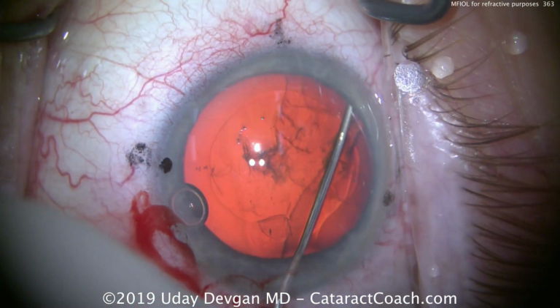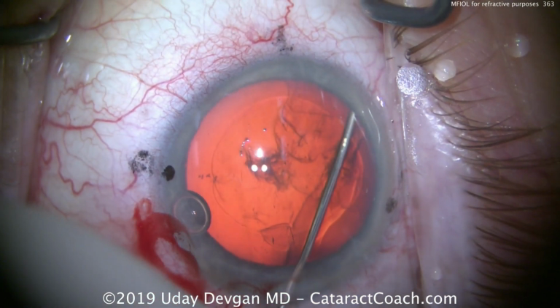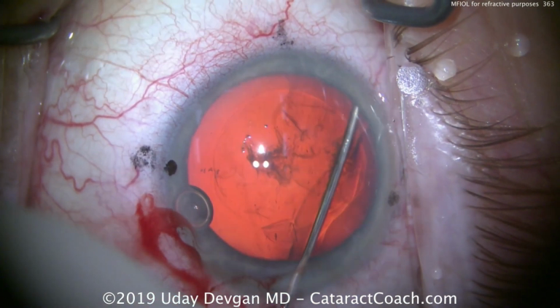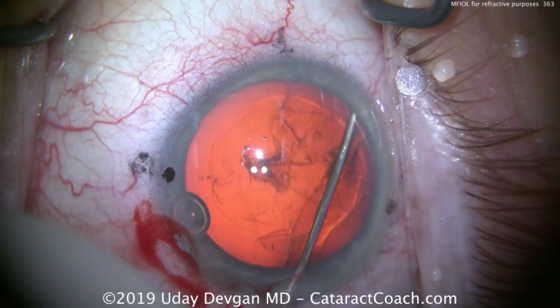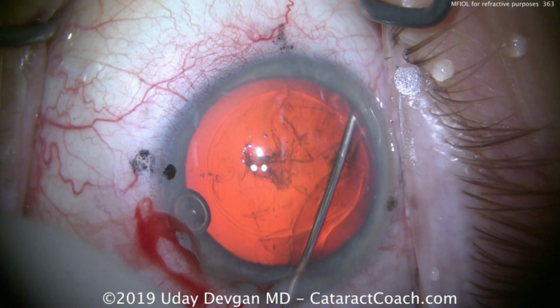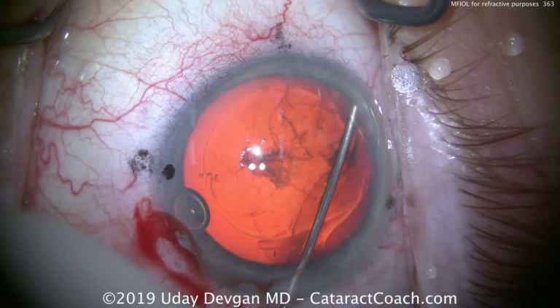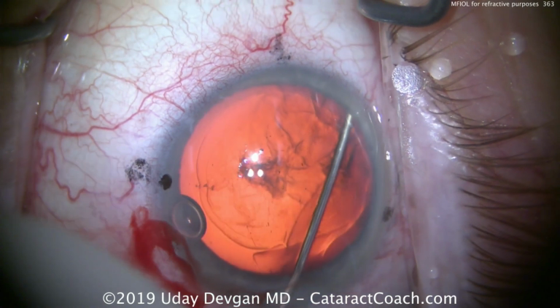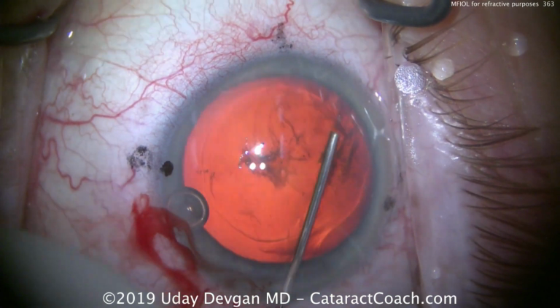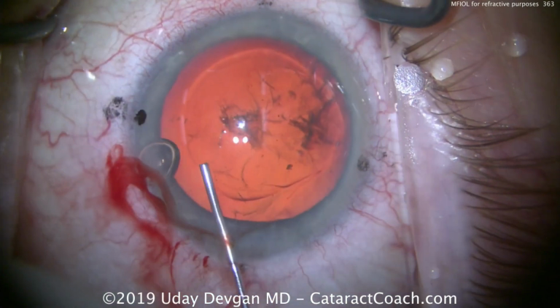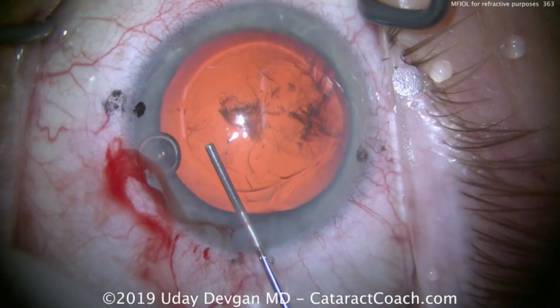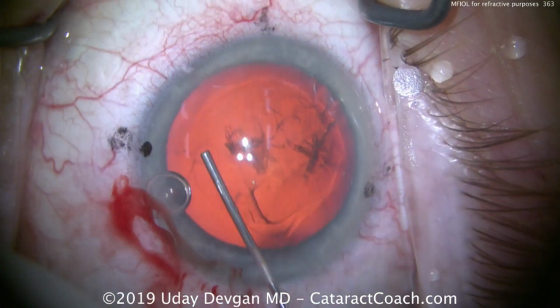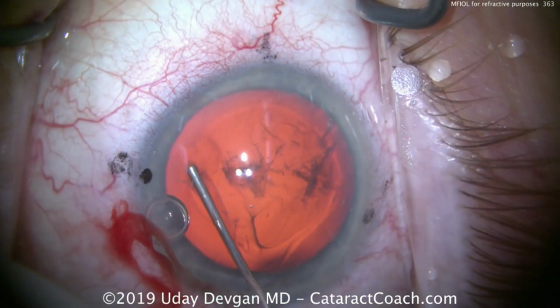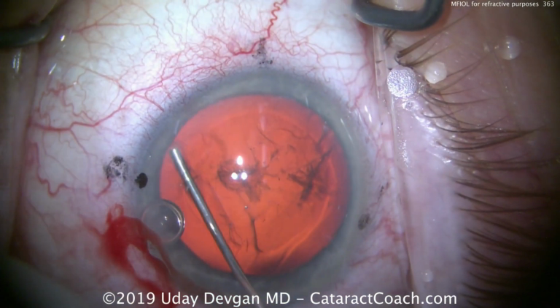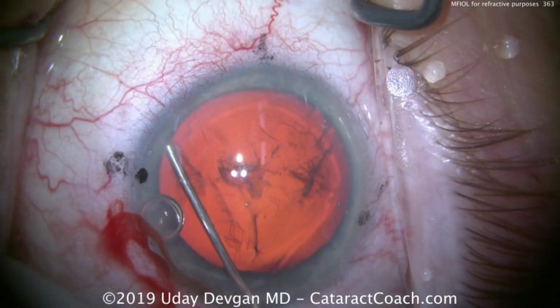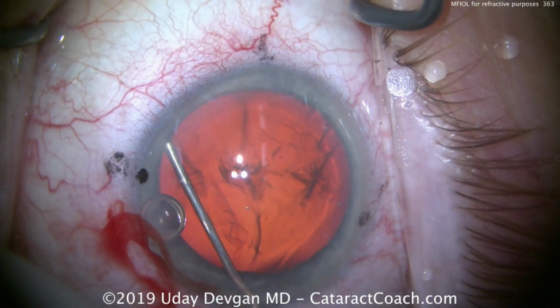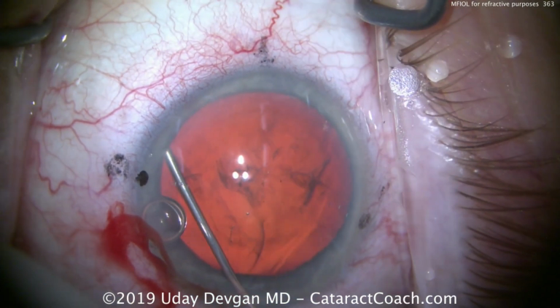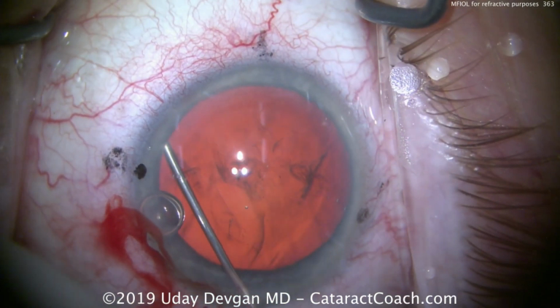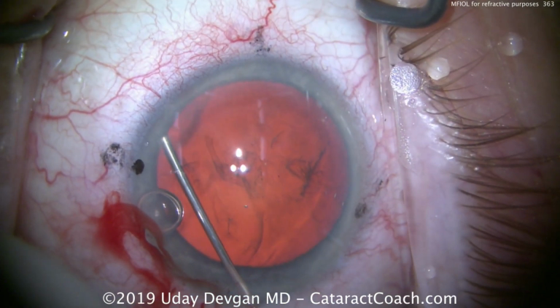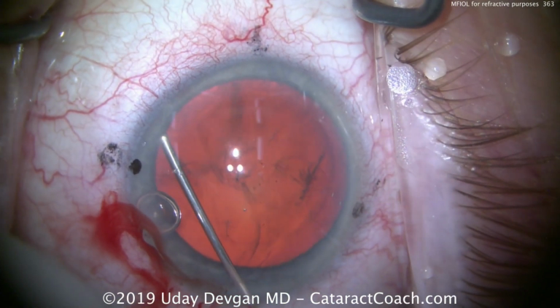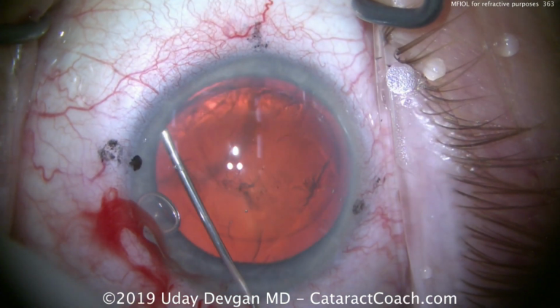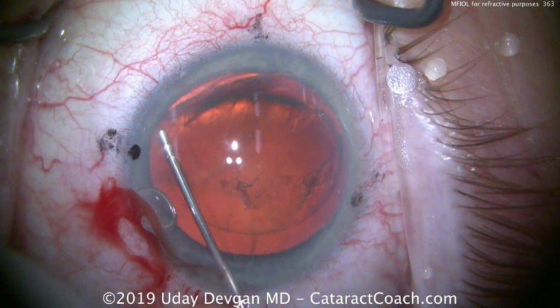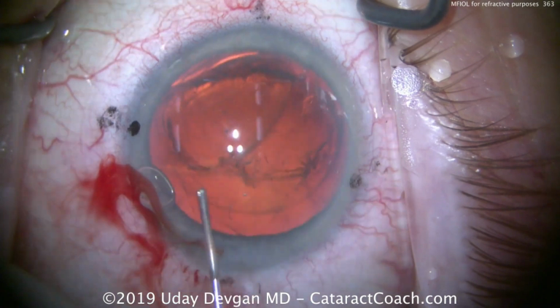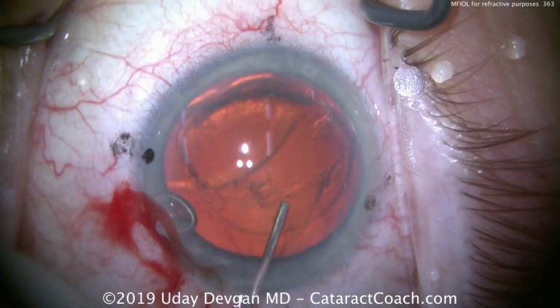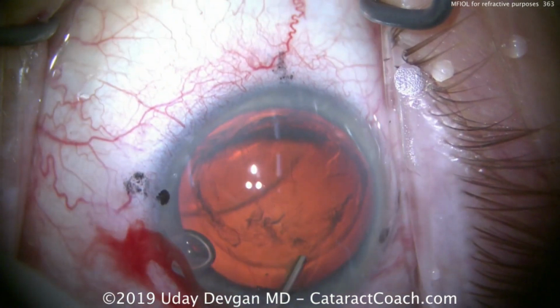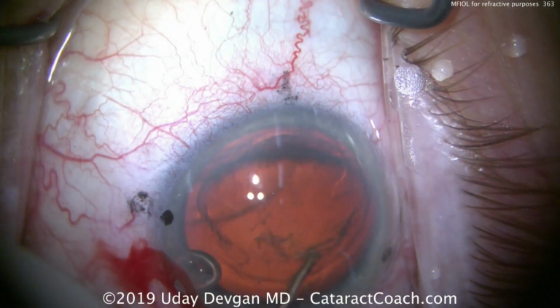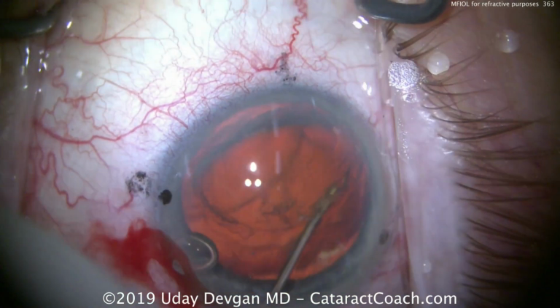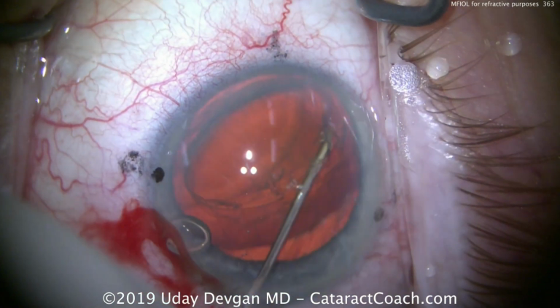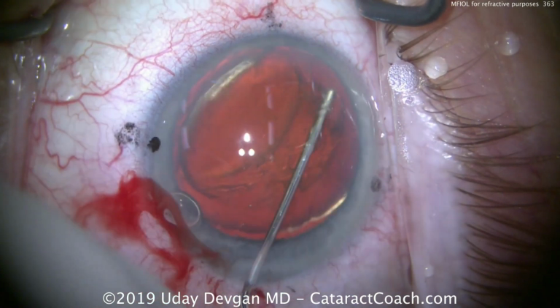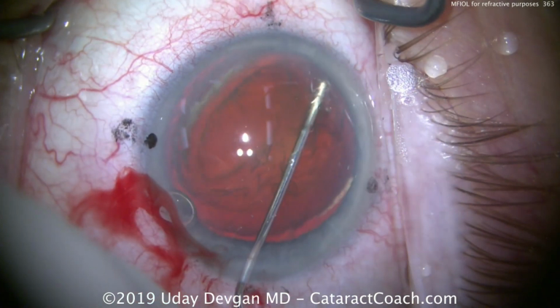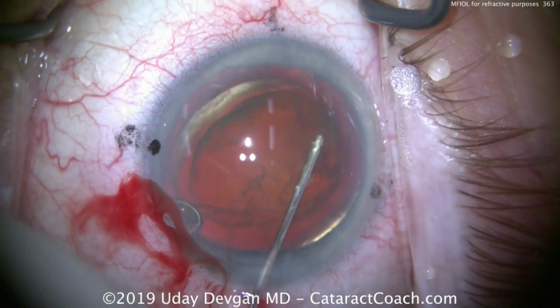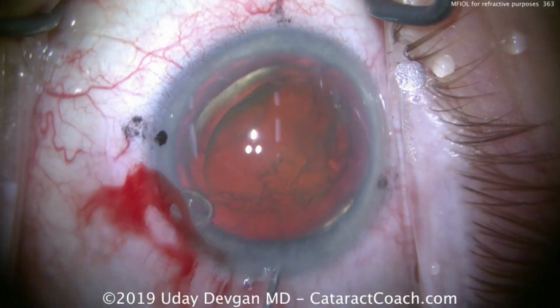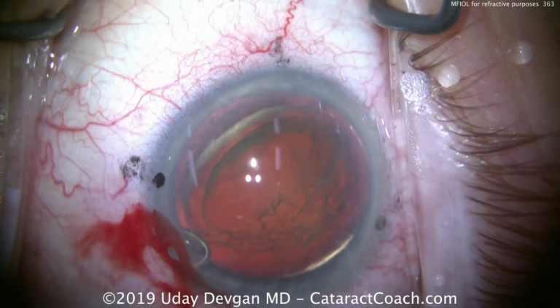There are new lenses on the horizon, like the one I'm involved in — the Juvene lens from LensGen — and that does give a surprisingly large amount of accommodative amplitude.